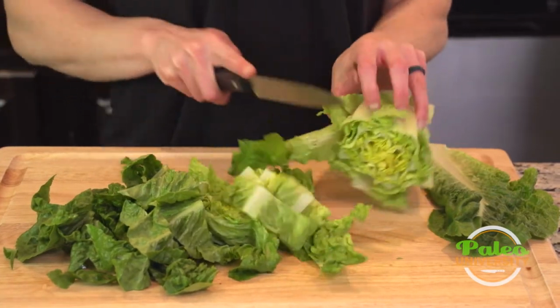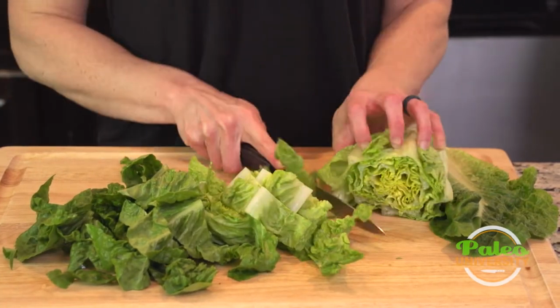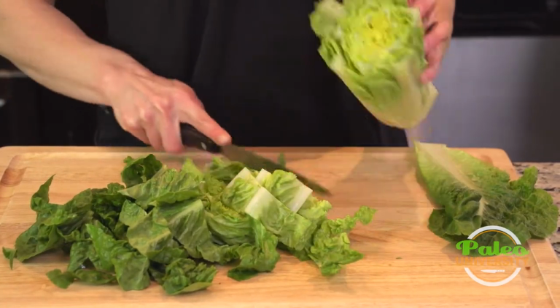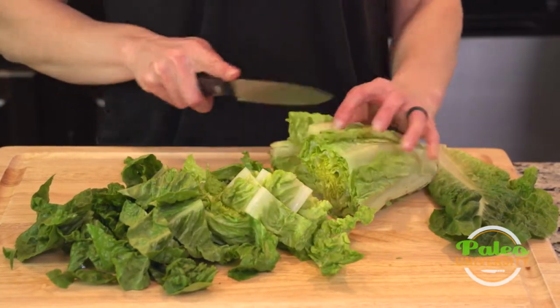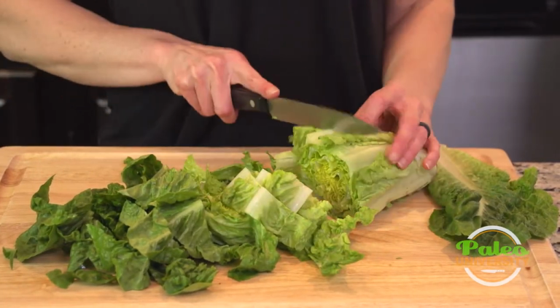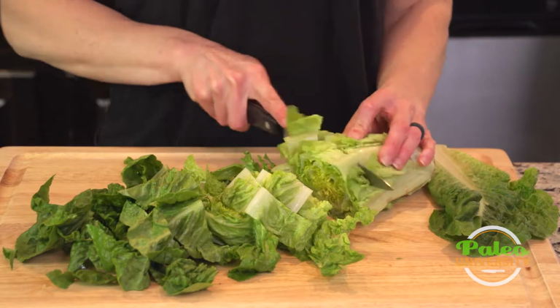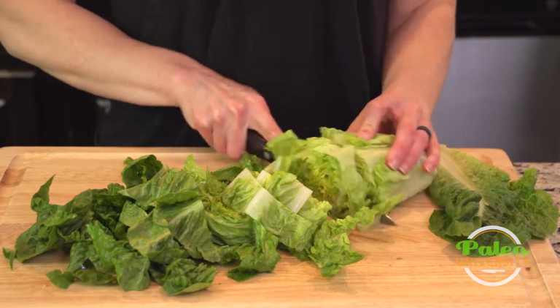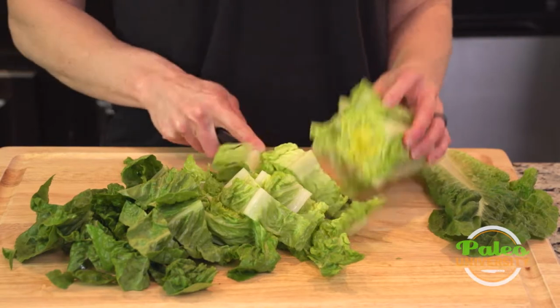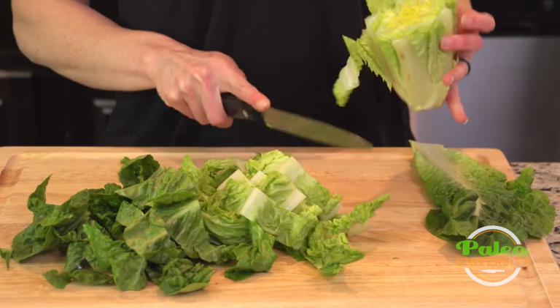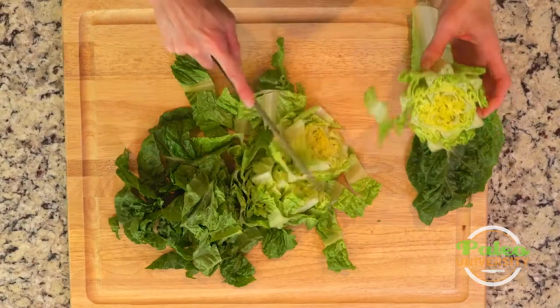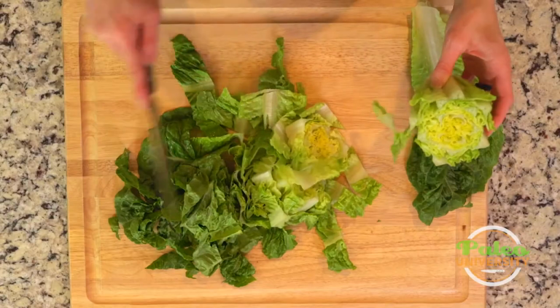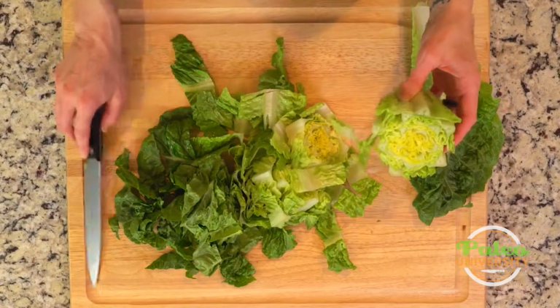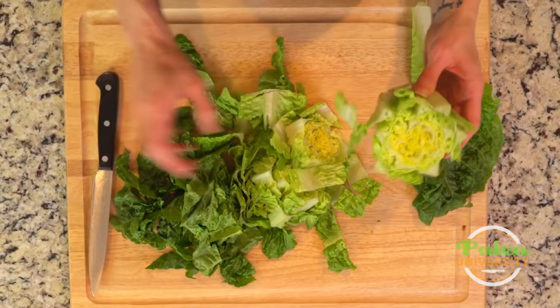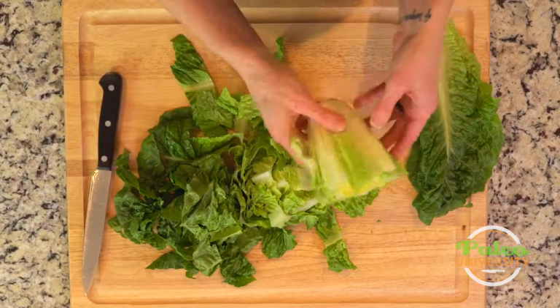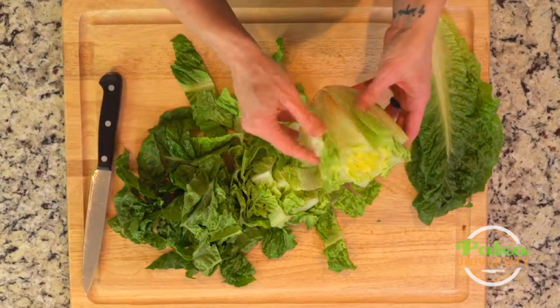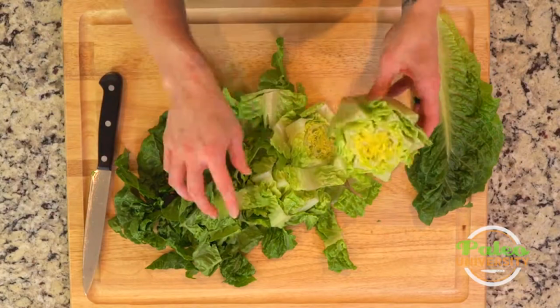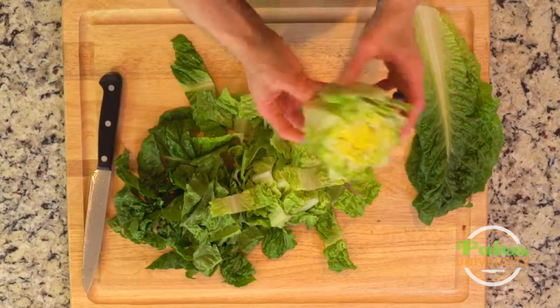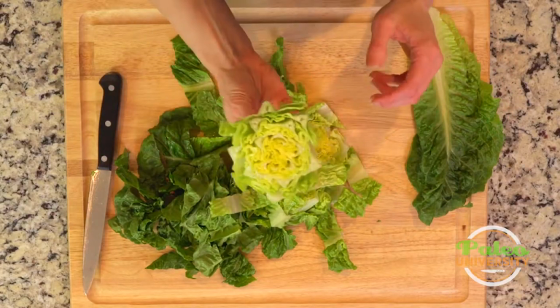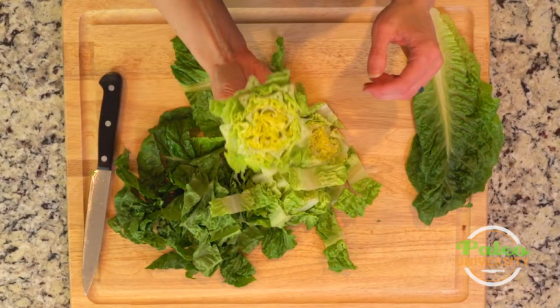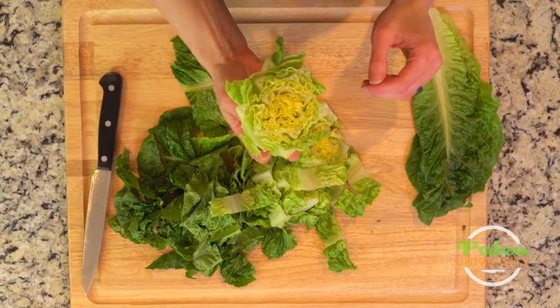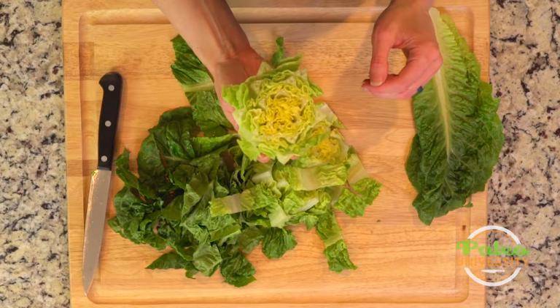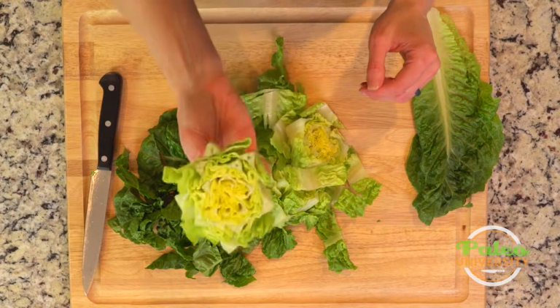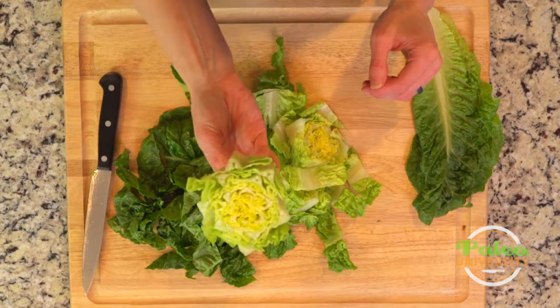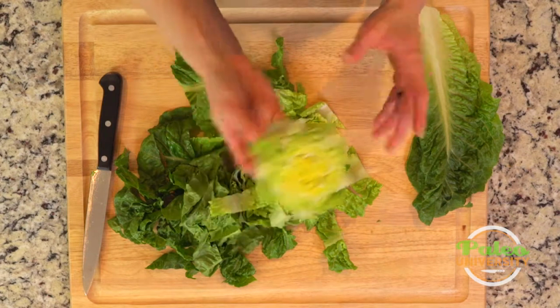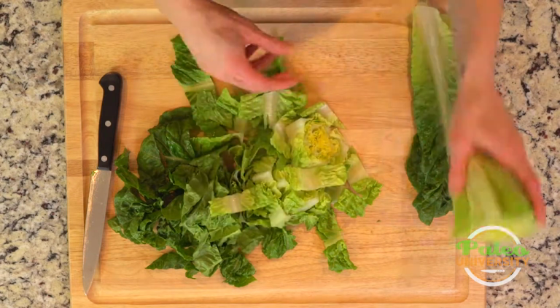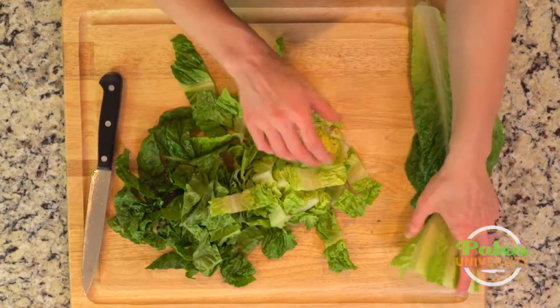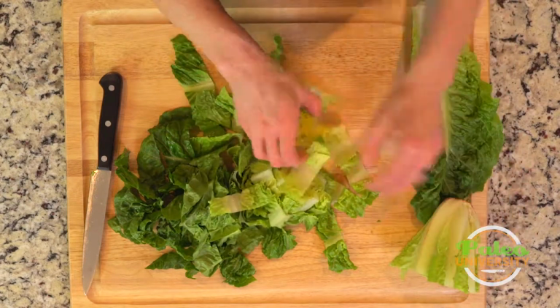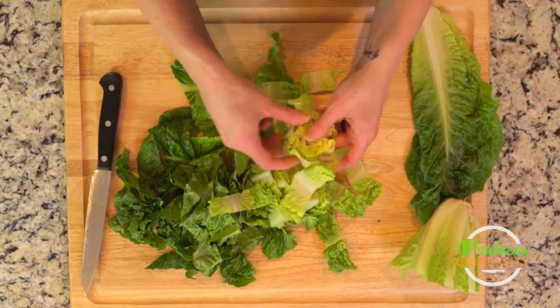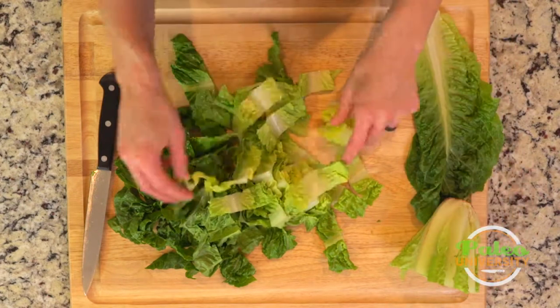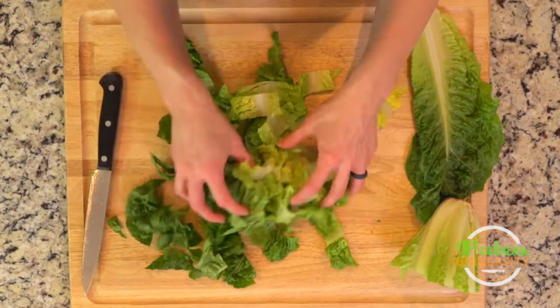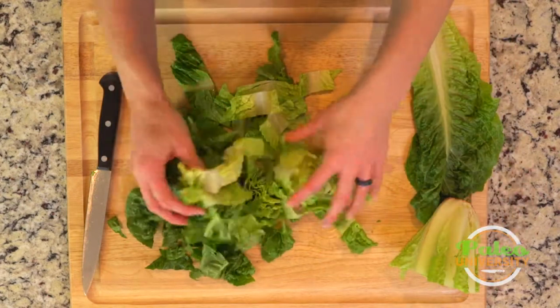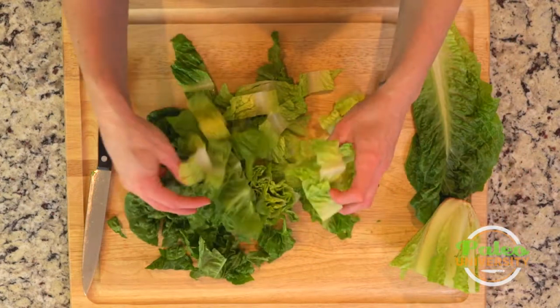And then you can go down as far as you'd like, and if you really wanted to, you could put that in water and I think it'll start sprouting again for you. Easy.